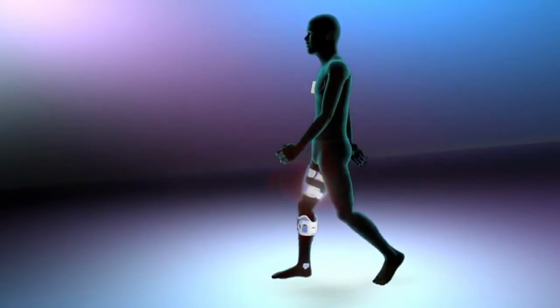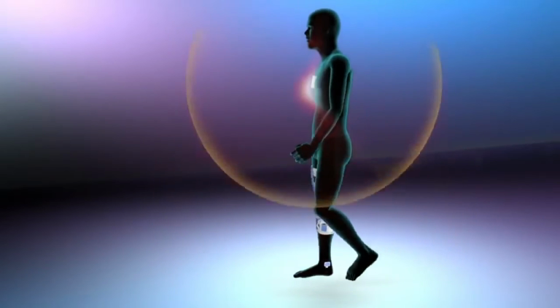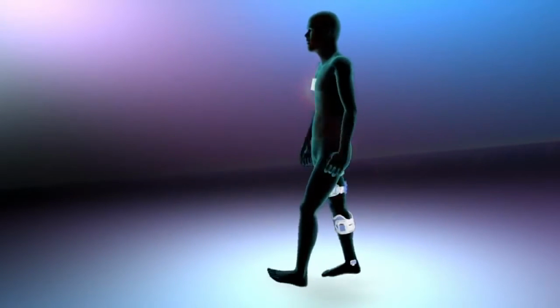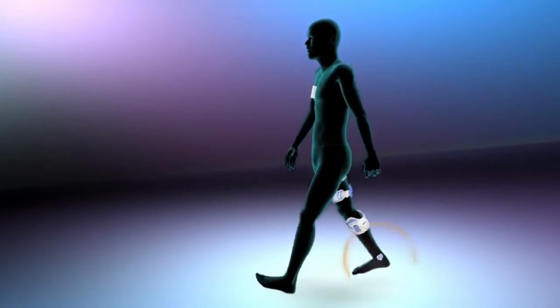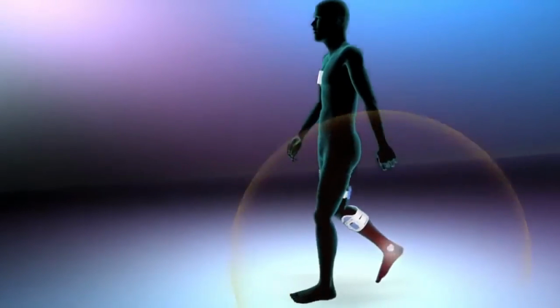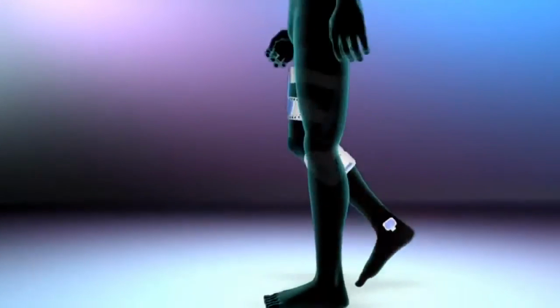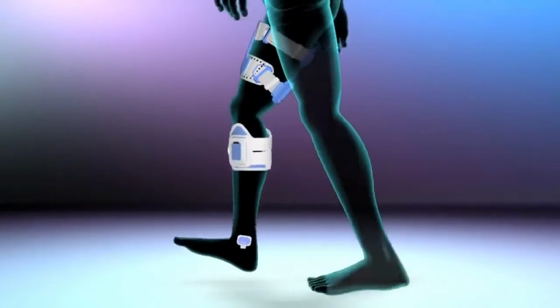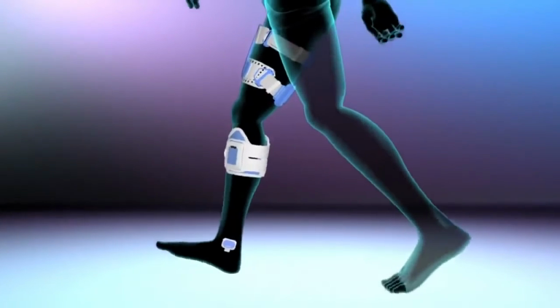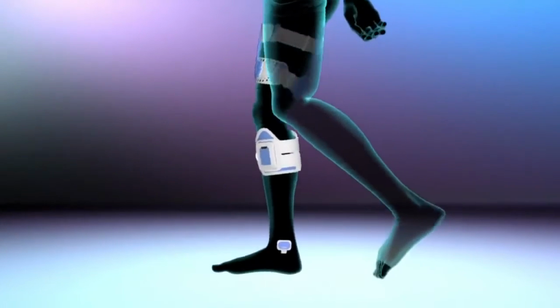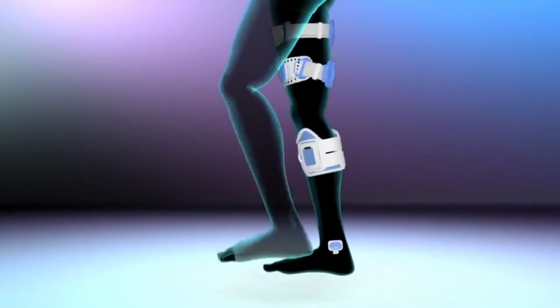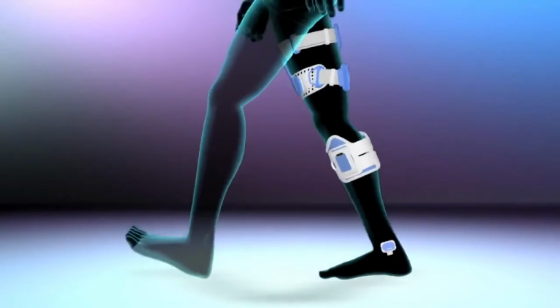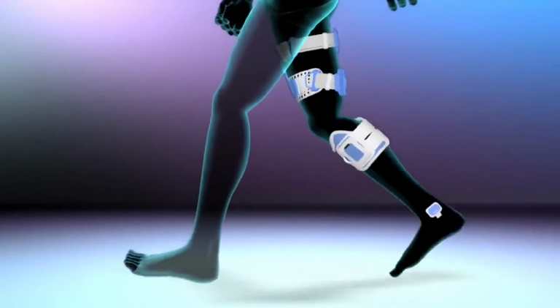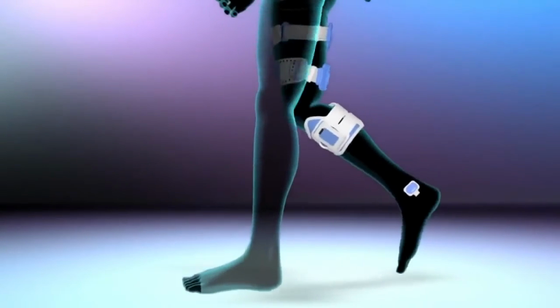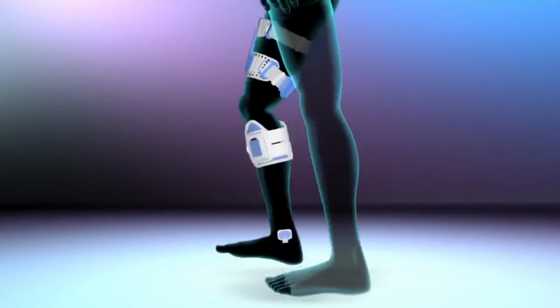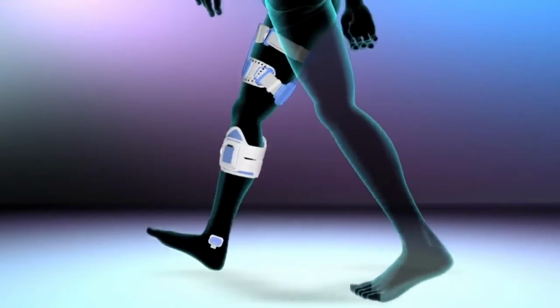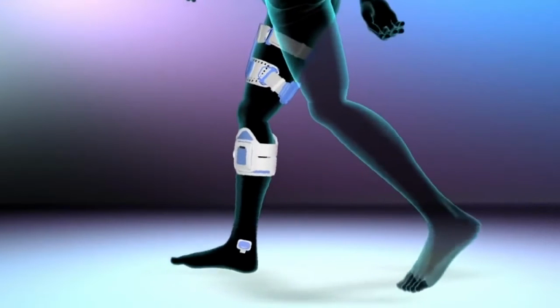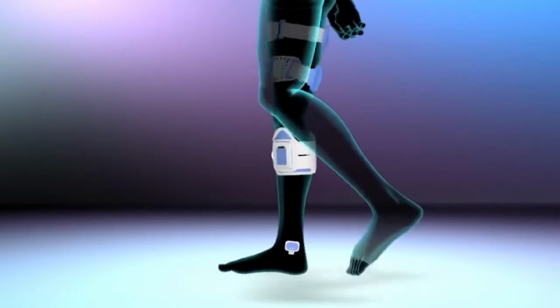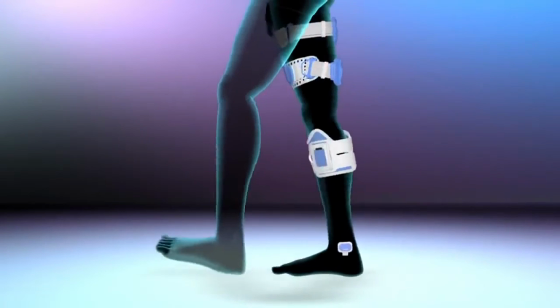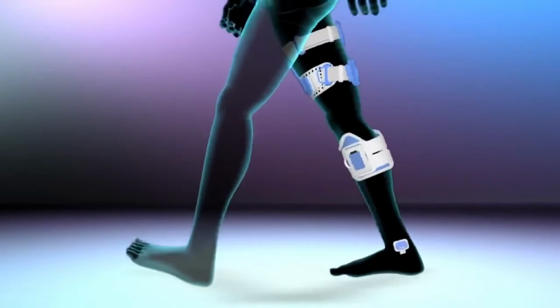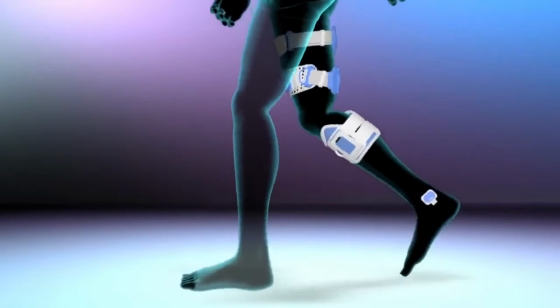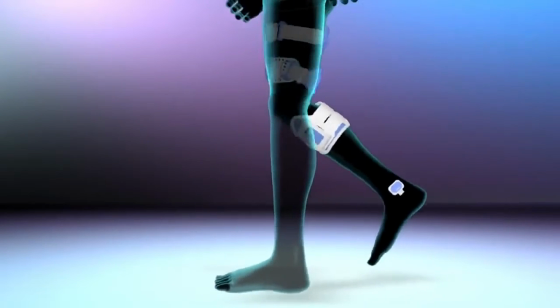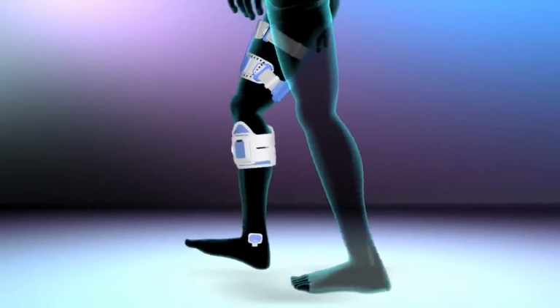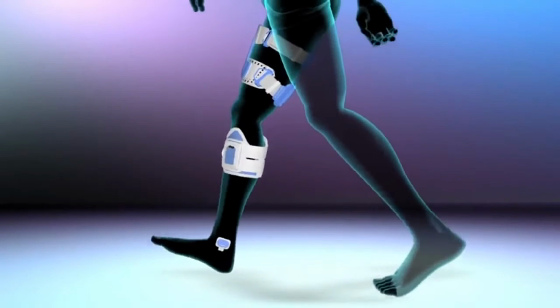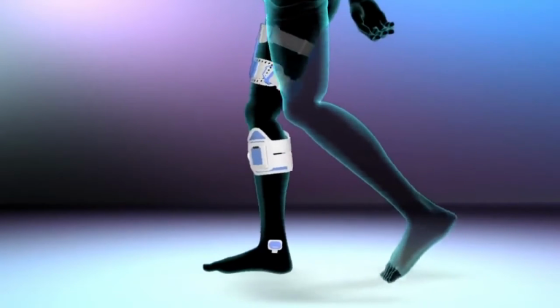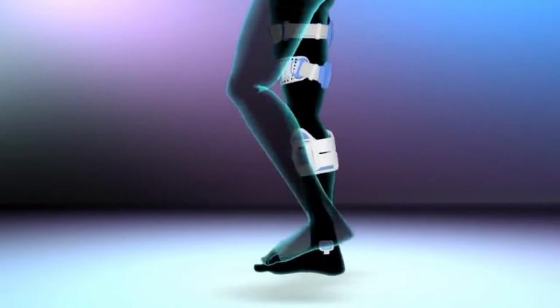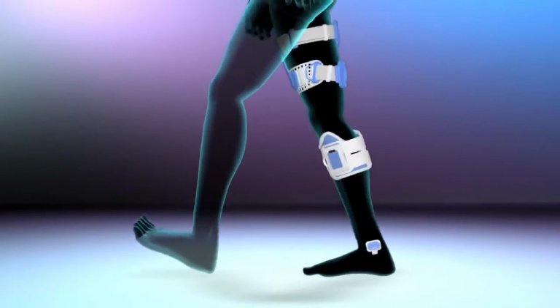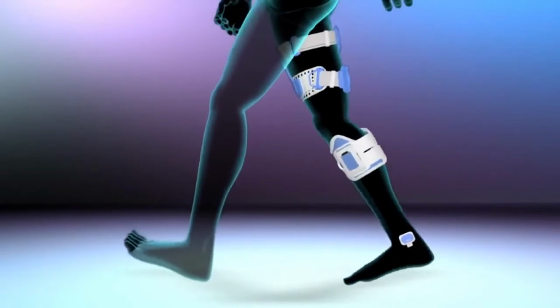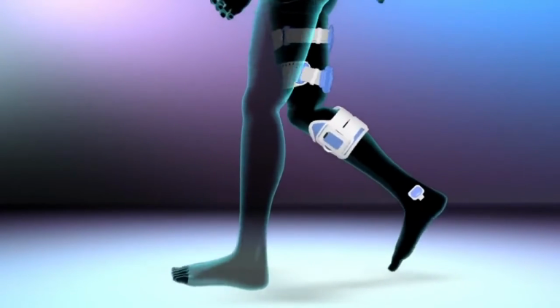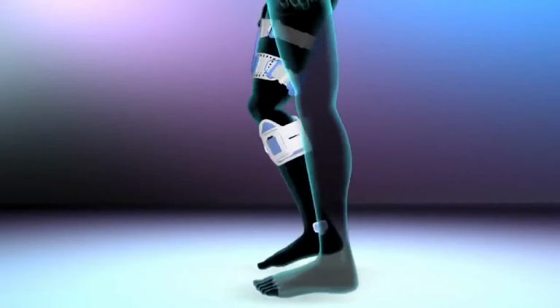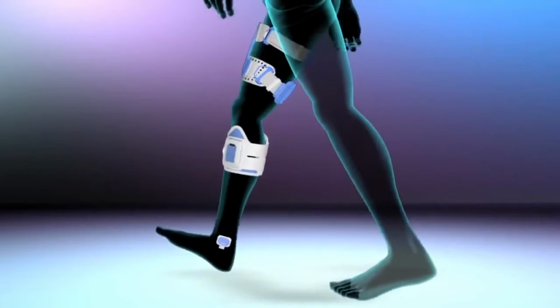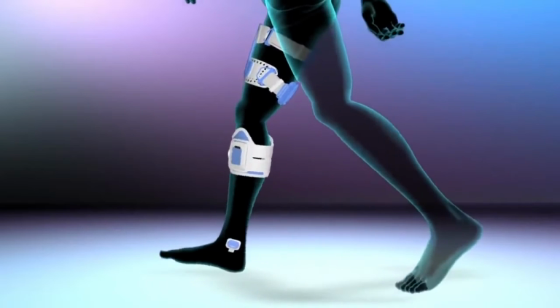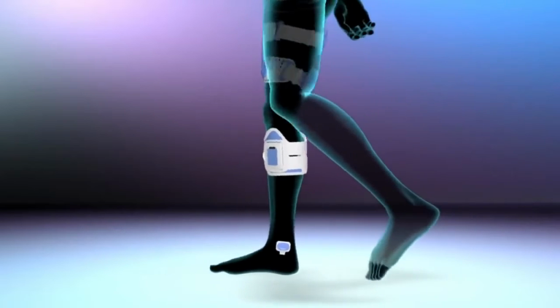While walking, the patented gait sensor detects the position of the foot and transmits wireless signals to synchronize the electrical pulses delivered by the stimulation units on the leg and thigh cuff.